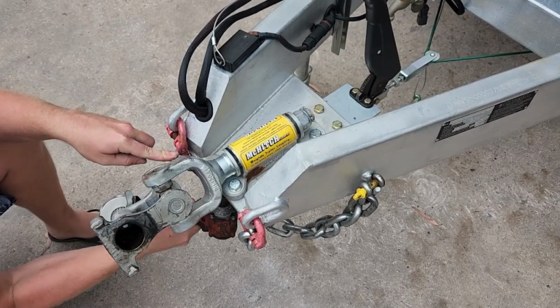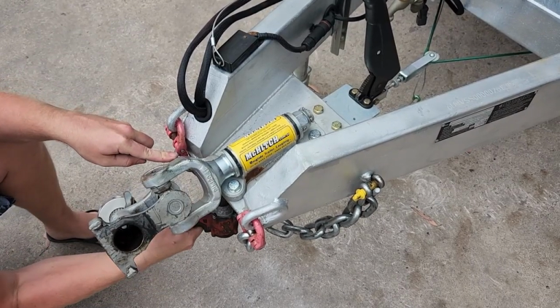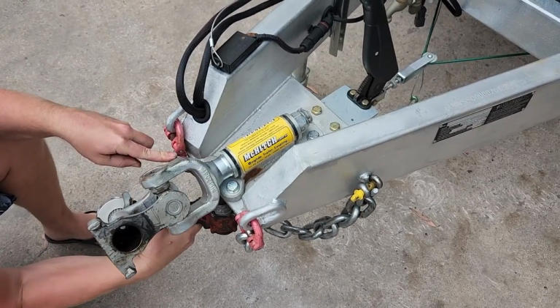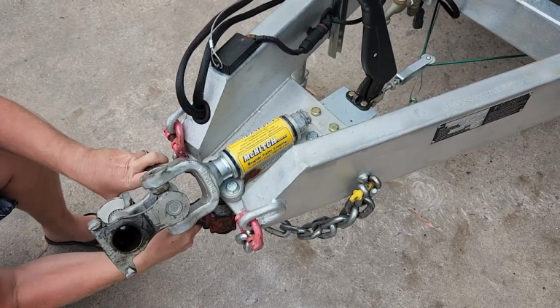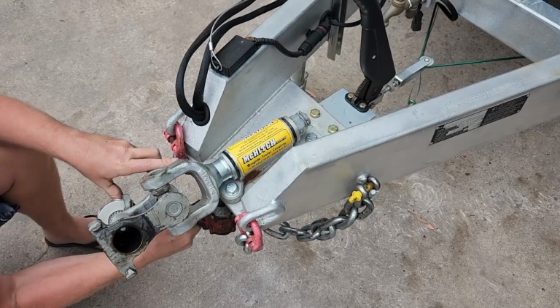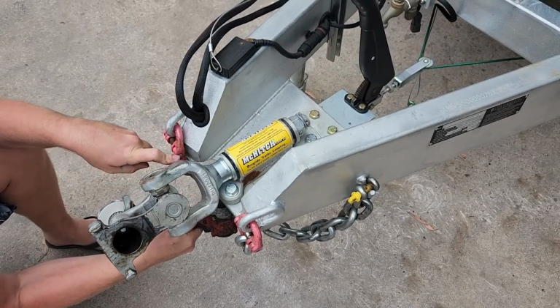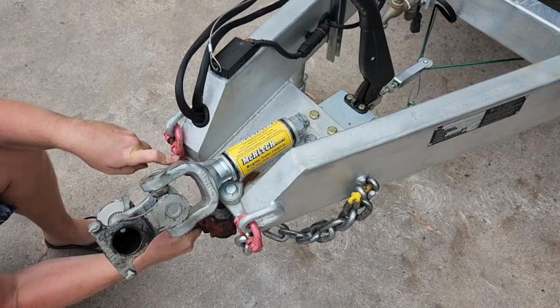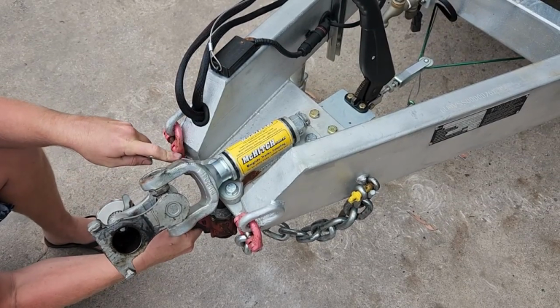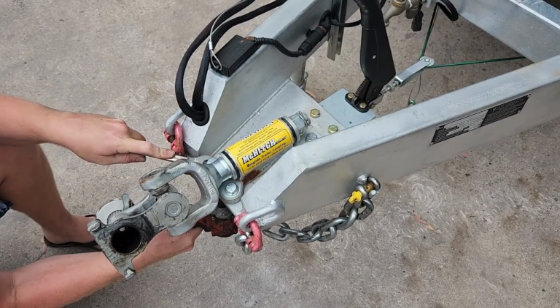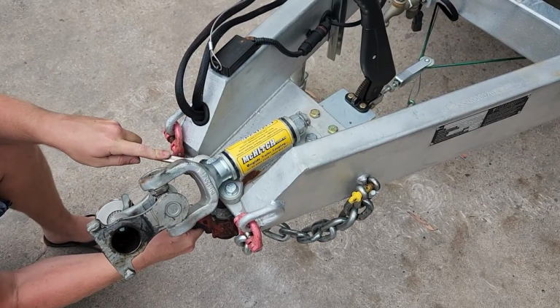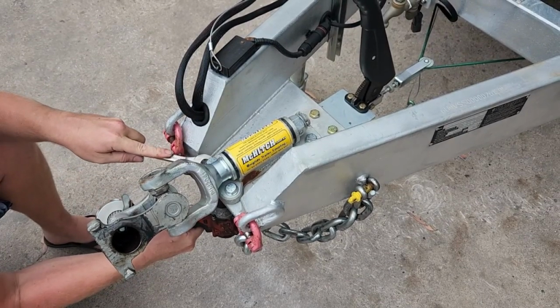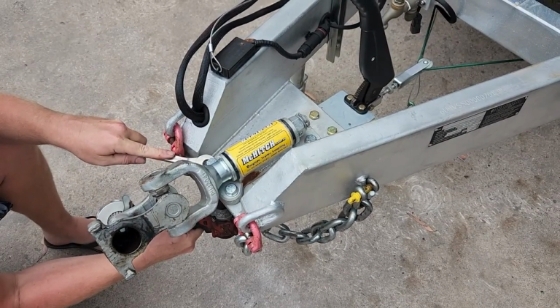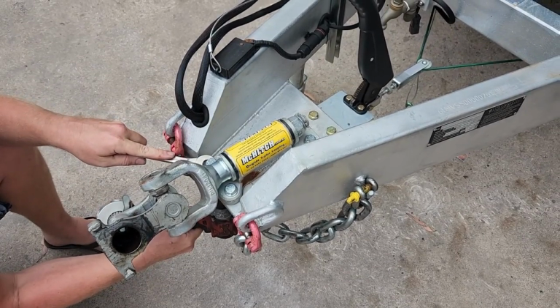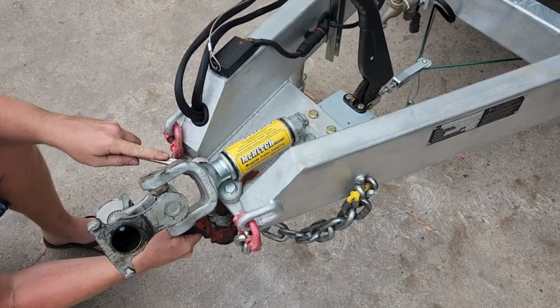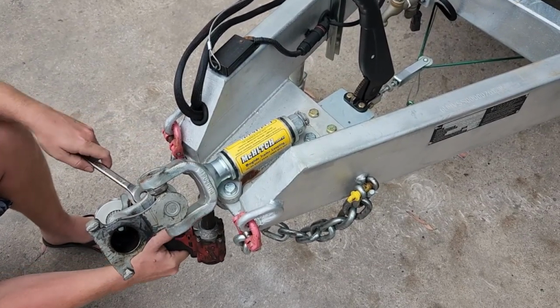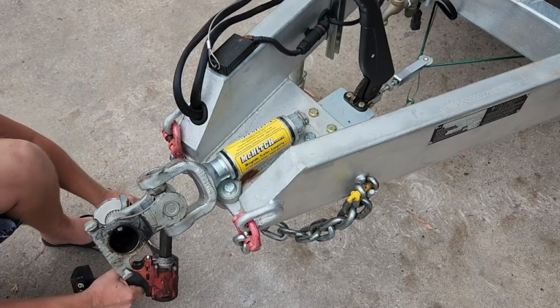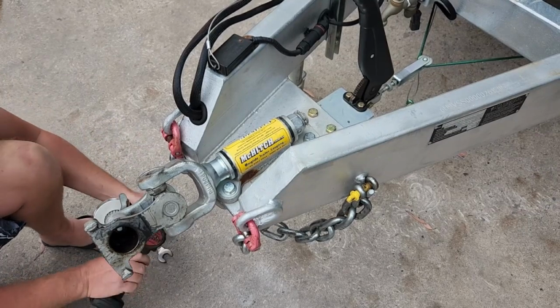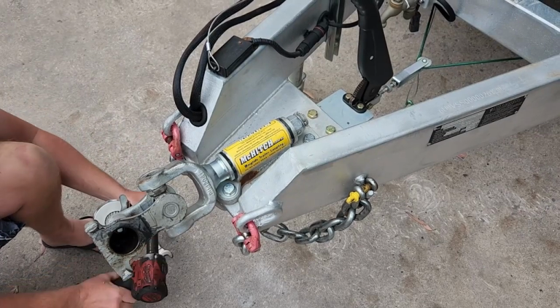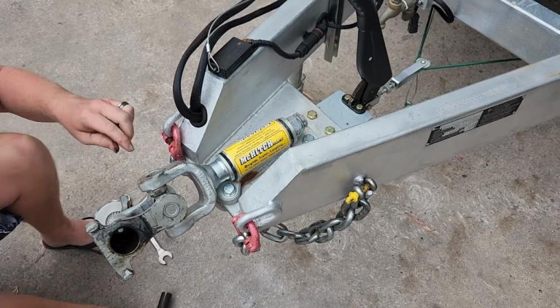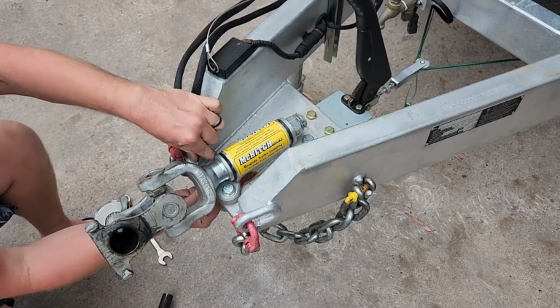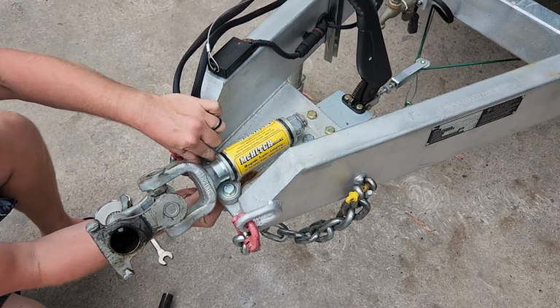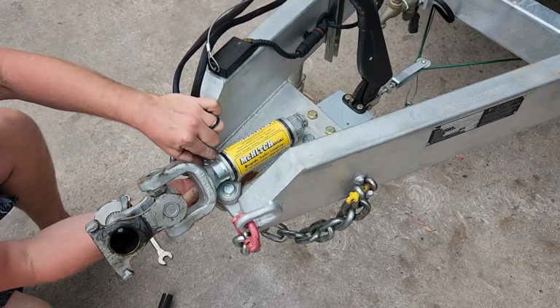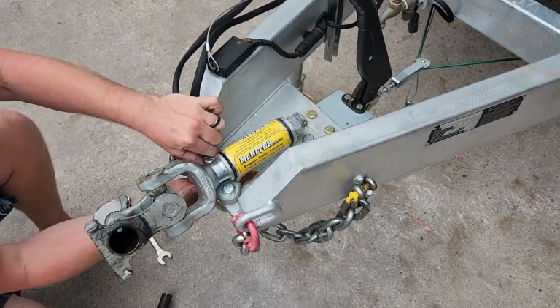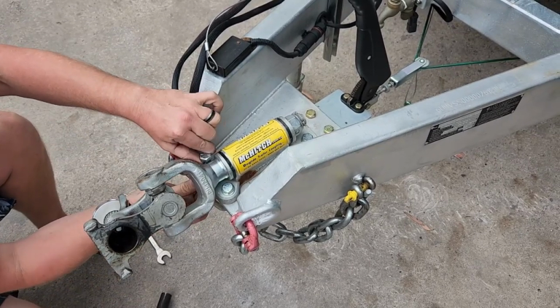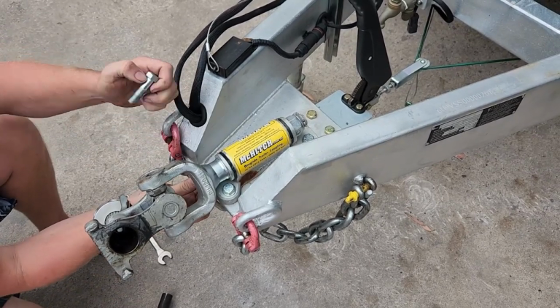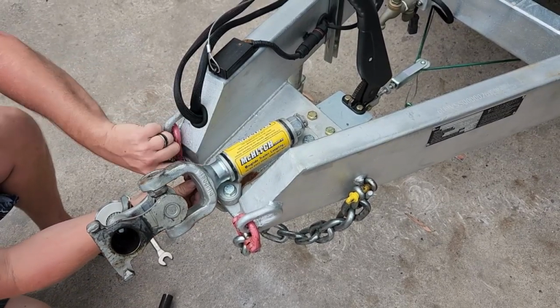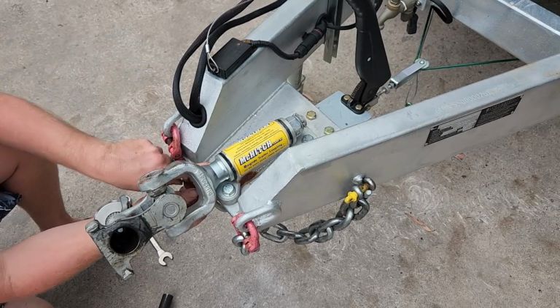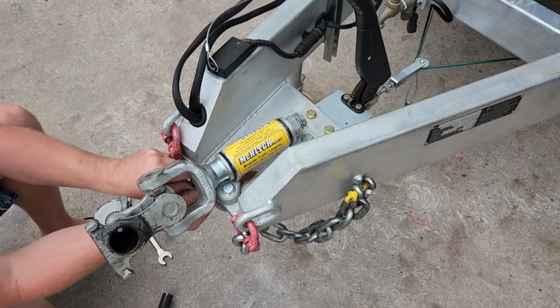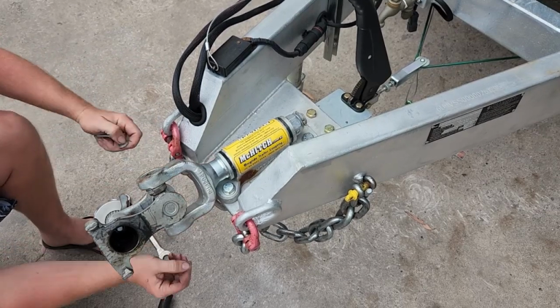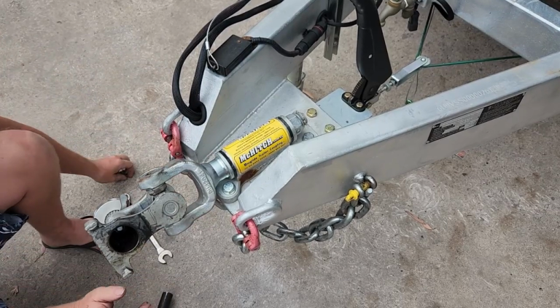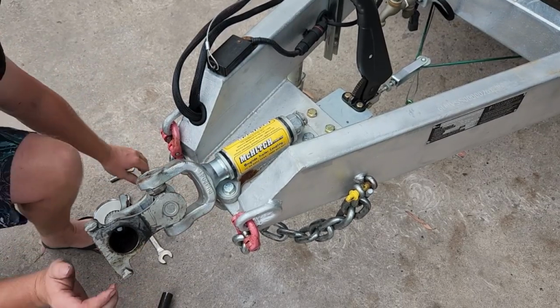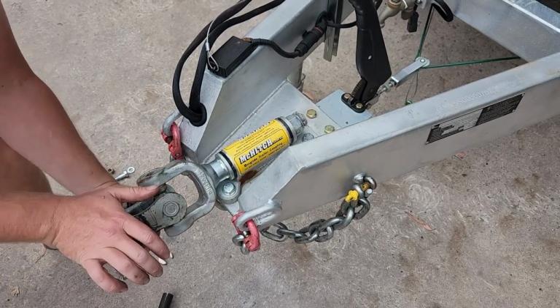Taking off the old hitch is as straightforward as removing four mounting bolts that keep it attached to the trailer's A-frame. You might notice me giving the hitch a little twist there — this is for better access to get the spanner onto the bolt head.